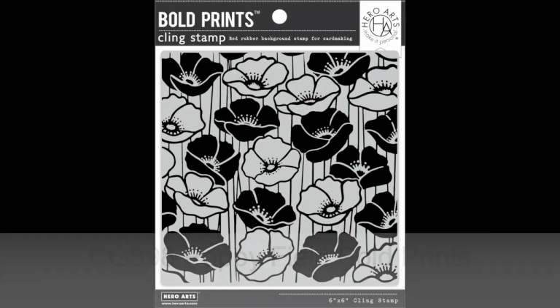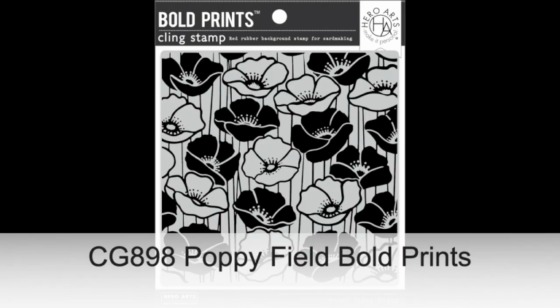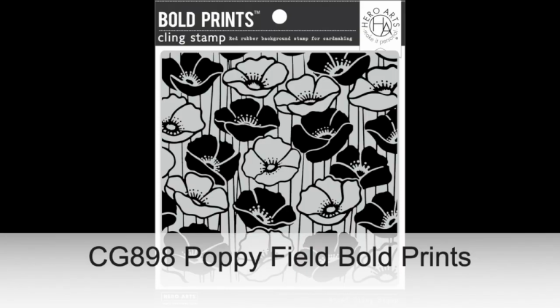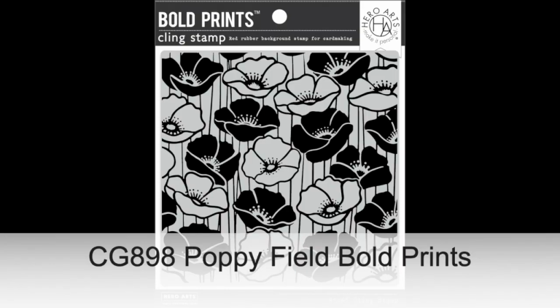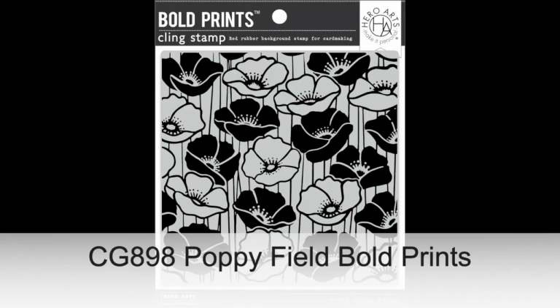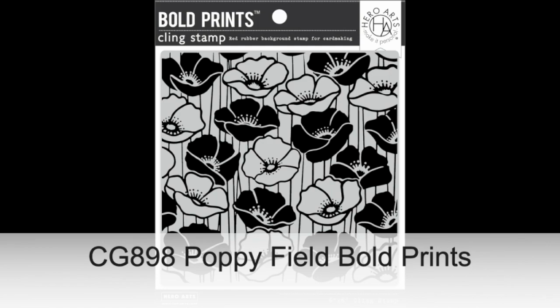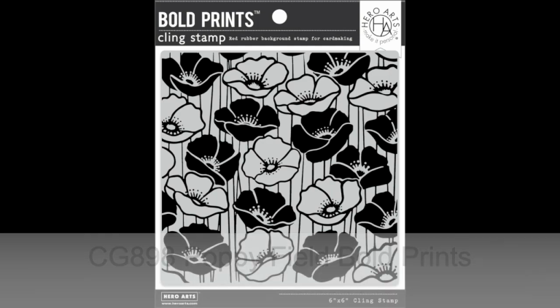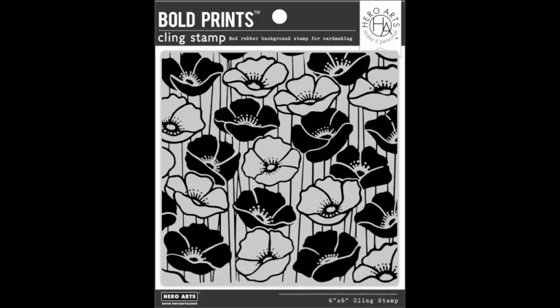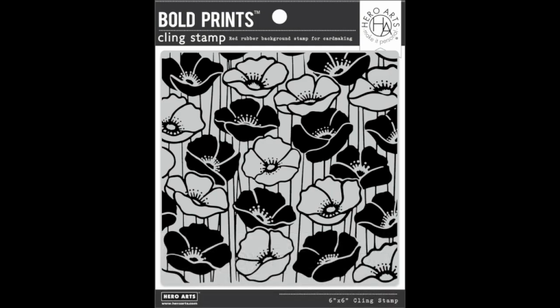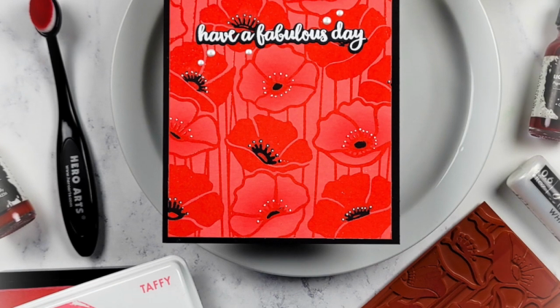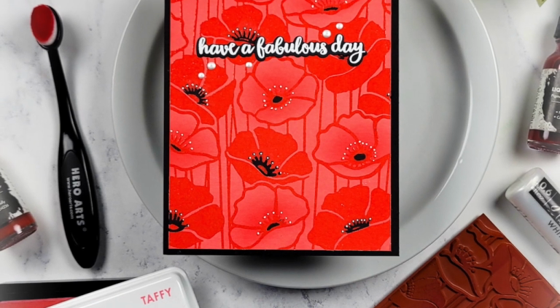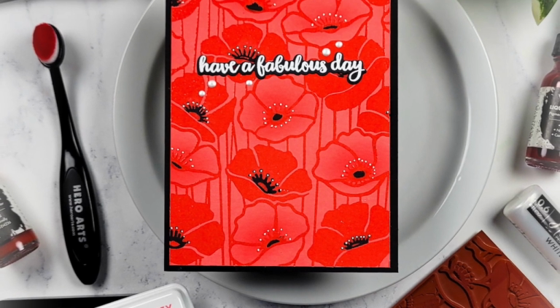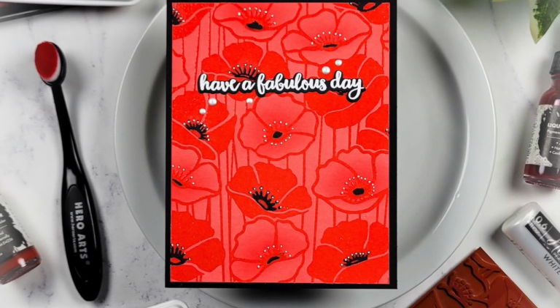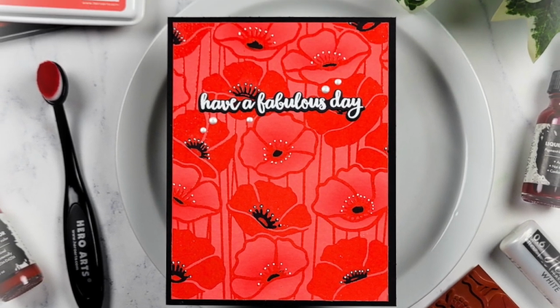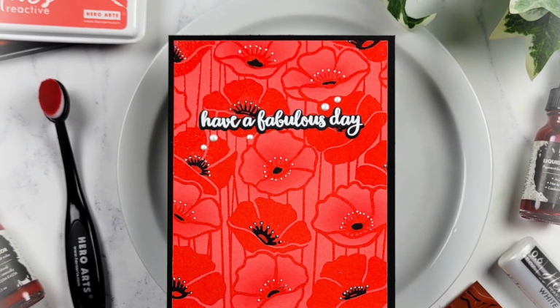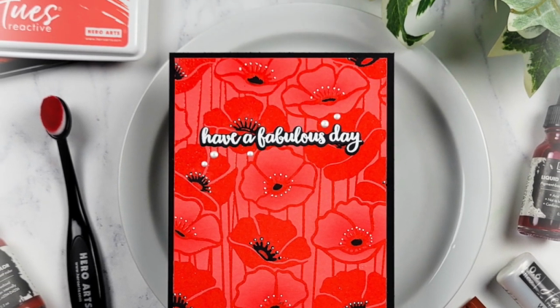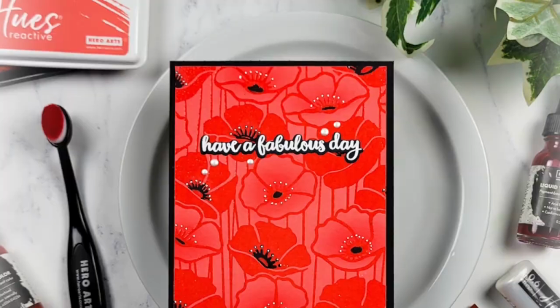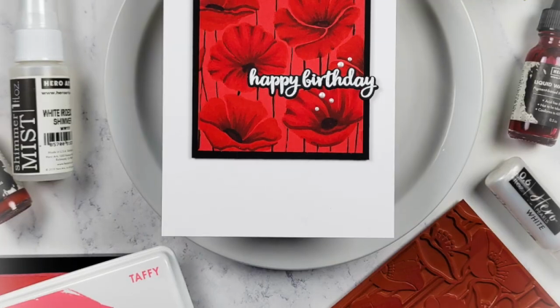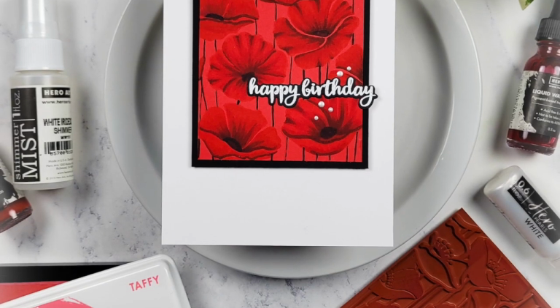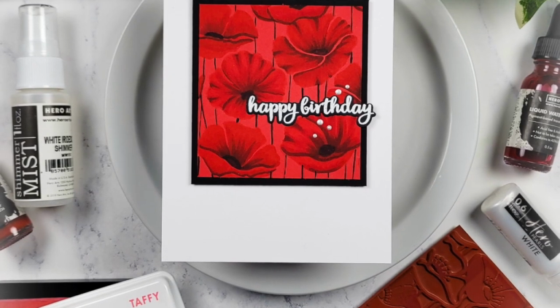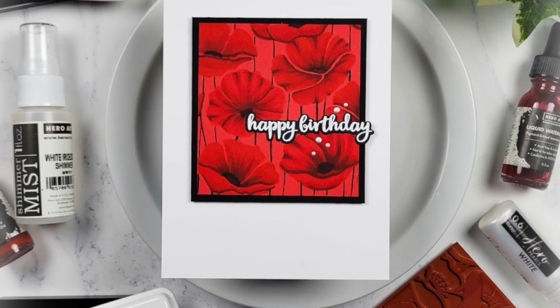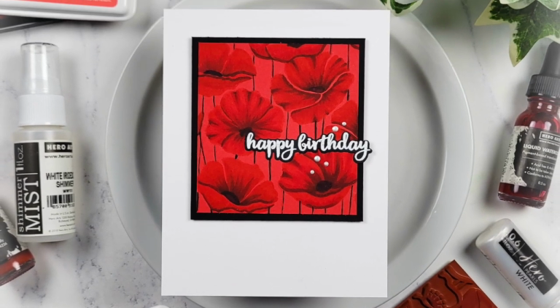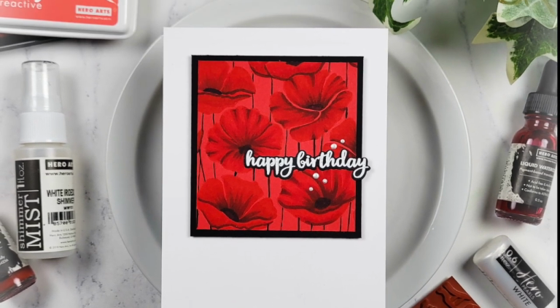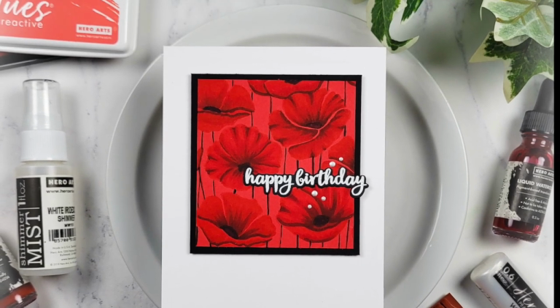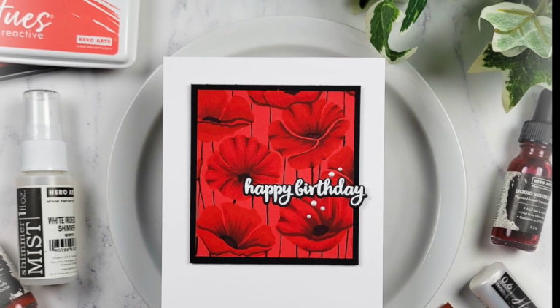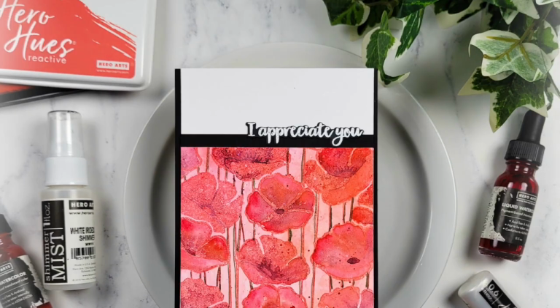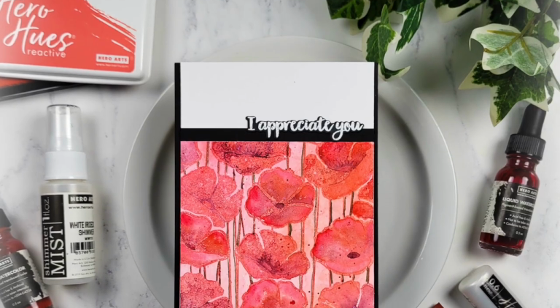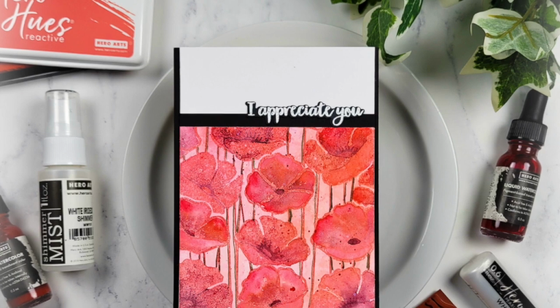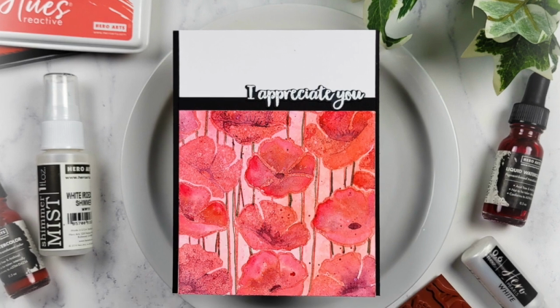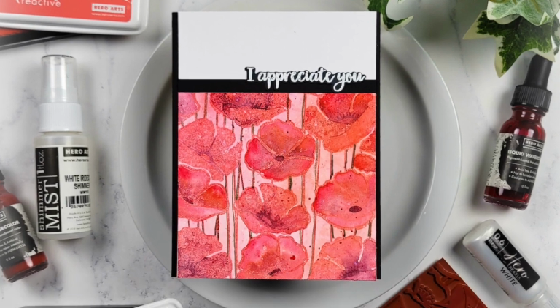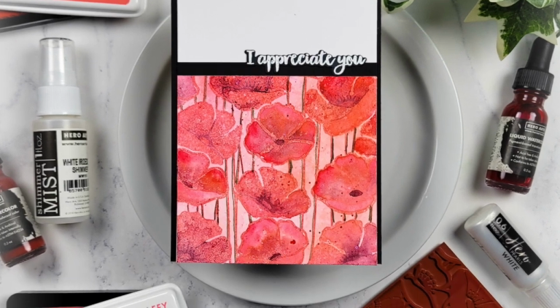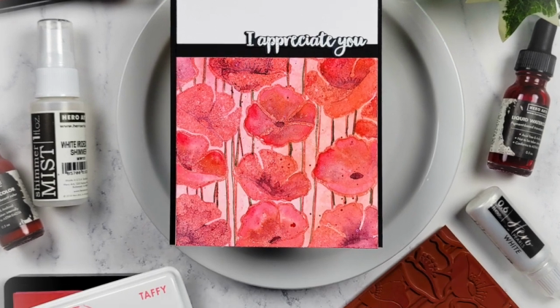Poppy Field Bold Prints is a bold poppy field design that evokes classic art deco themes with beautiful vertical lines and full blooms — some filled and some with space for pops of color. It's hard to believe all of these gorgeous techniques were done with this same versatile stamp set.